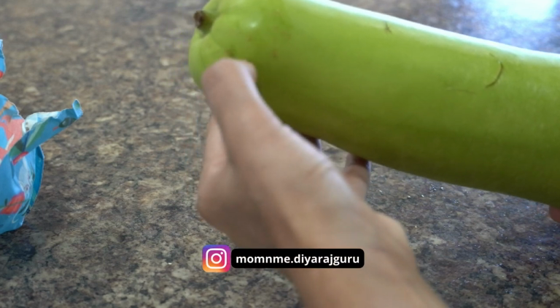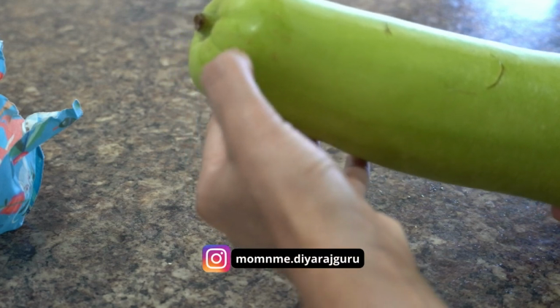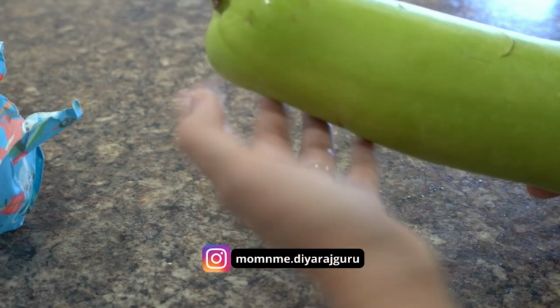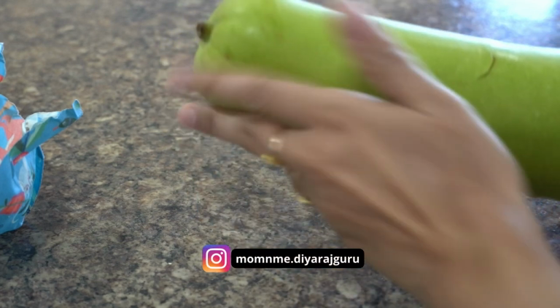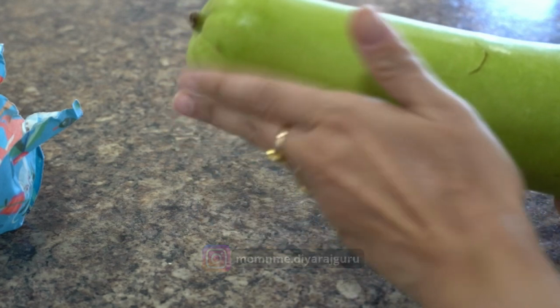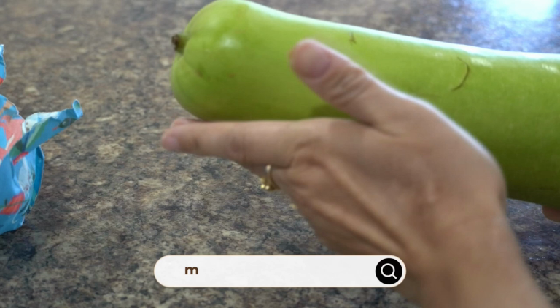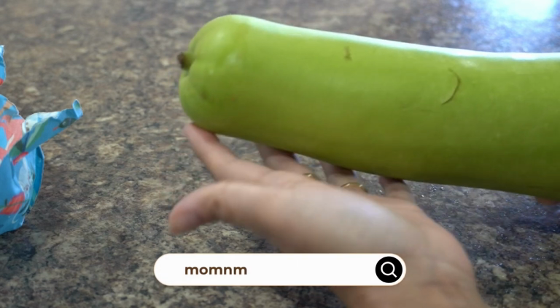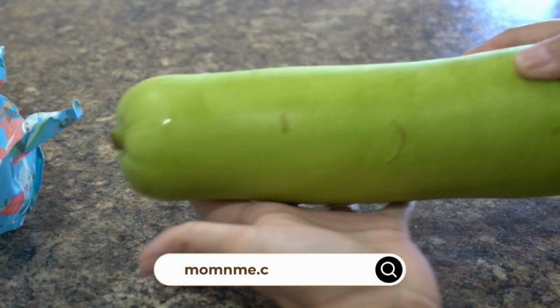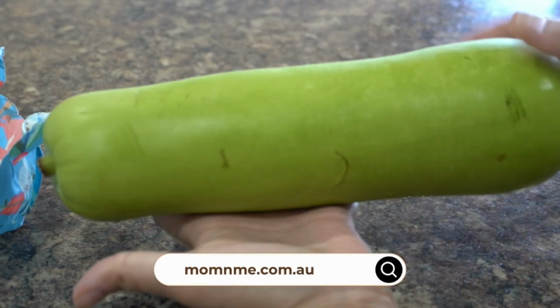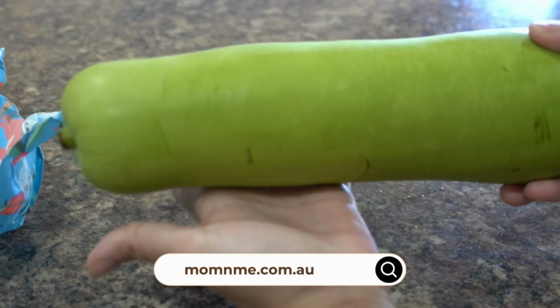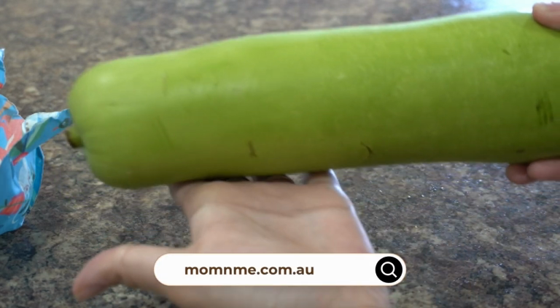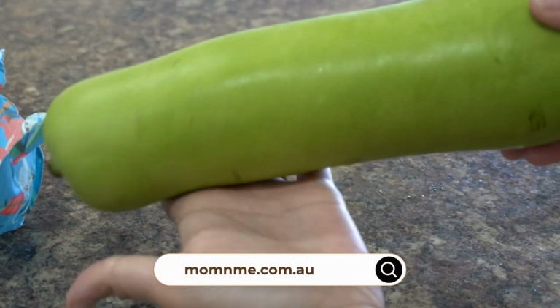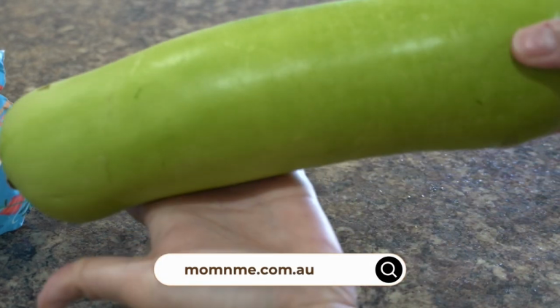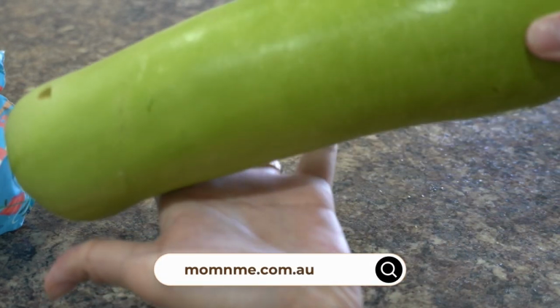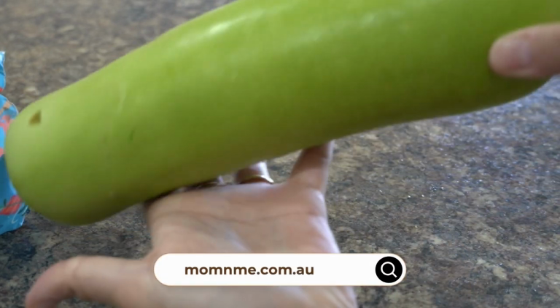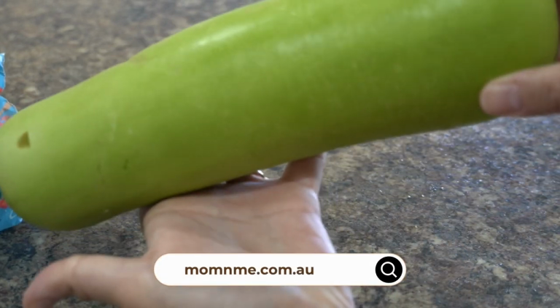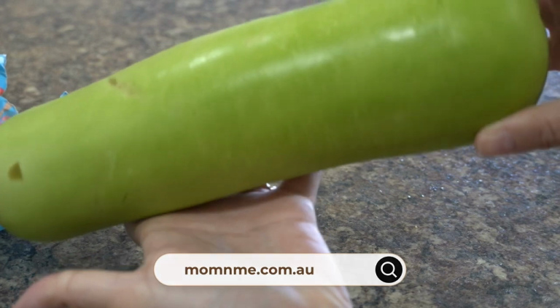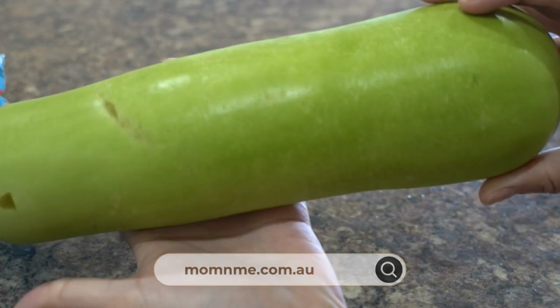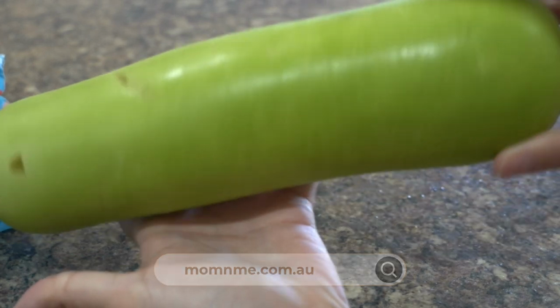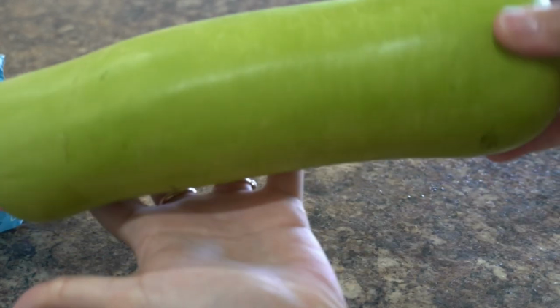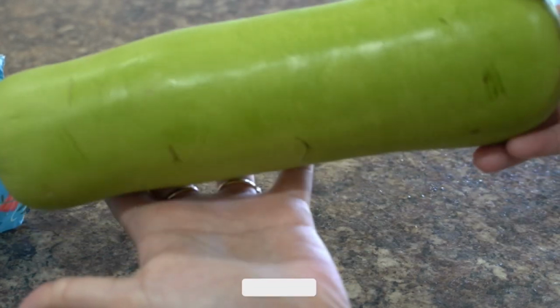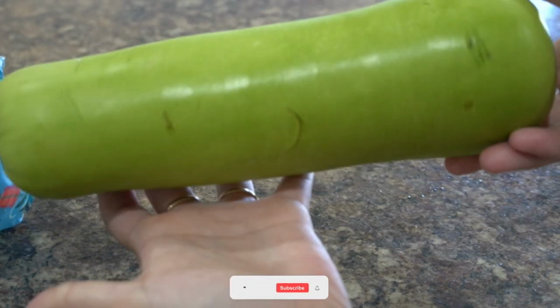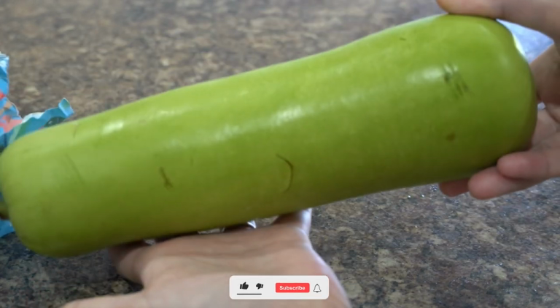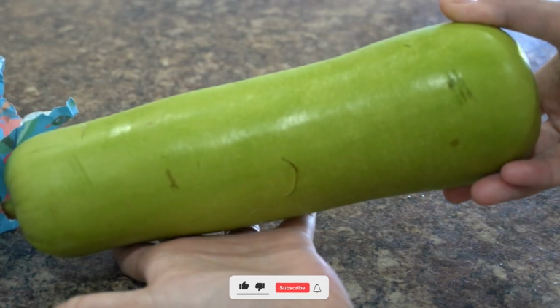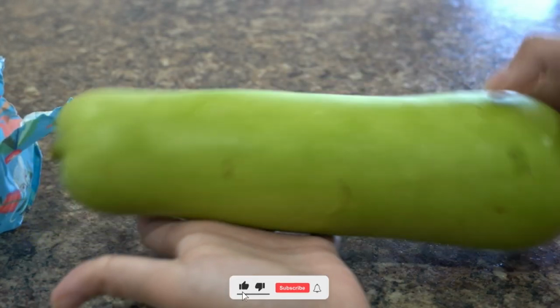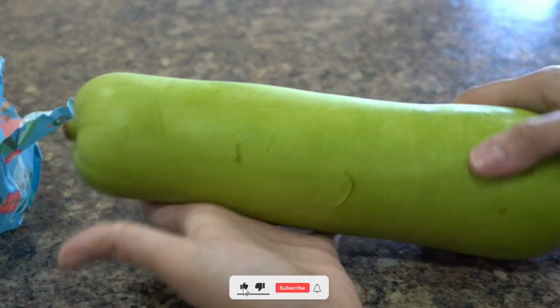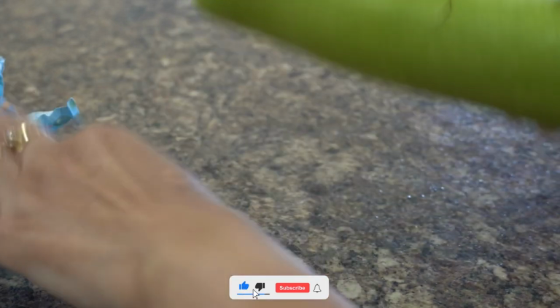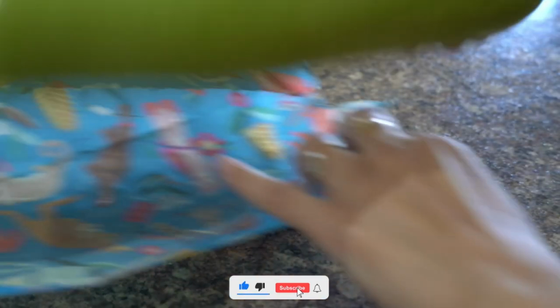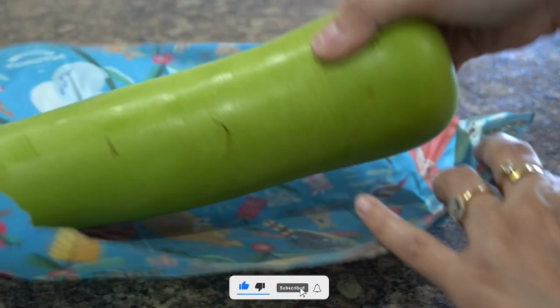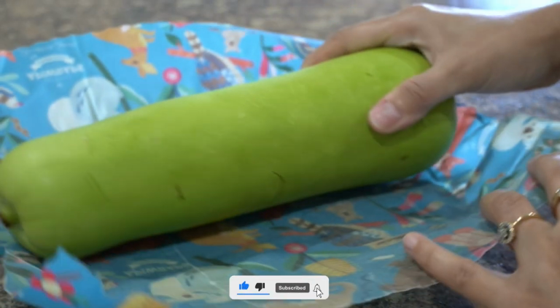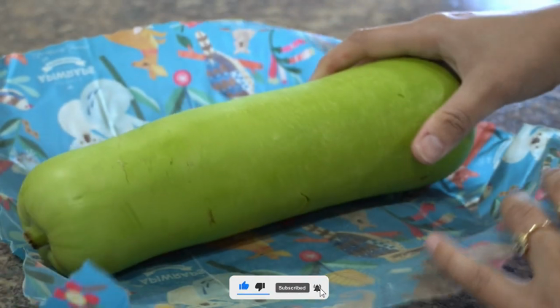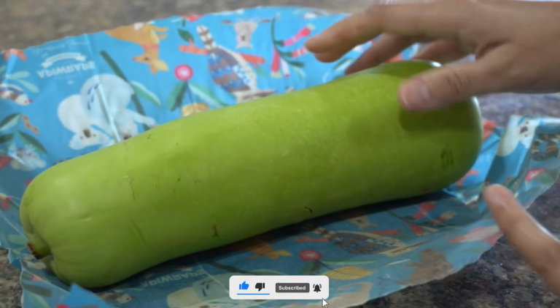If you adopt these practices of storing vegetables, they will stay fresh for at least a week or 10 days — and I'm sure they'll be consumed well before that. That's all I had to share for today's video. If you liked it, please don't forget to hit like — it gives me motivation to make more informative videos.